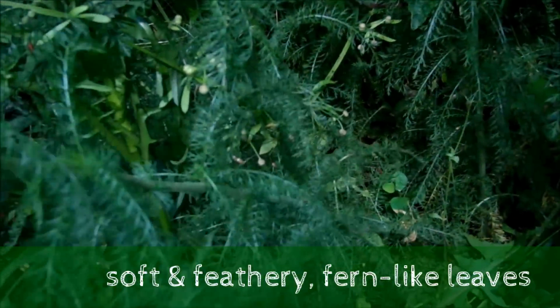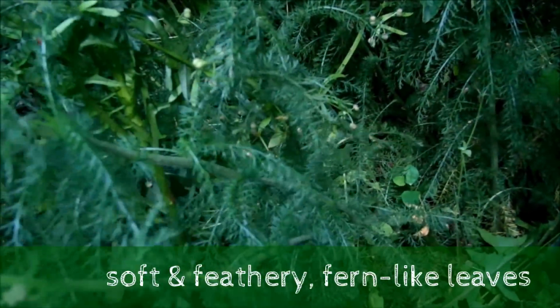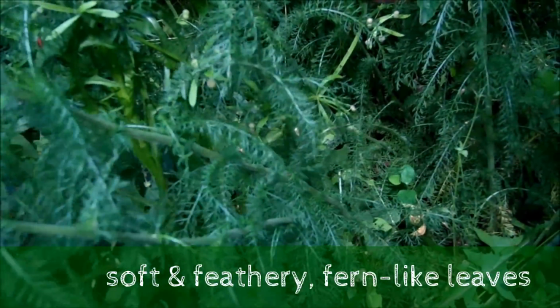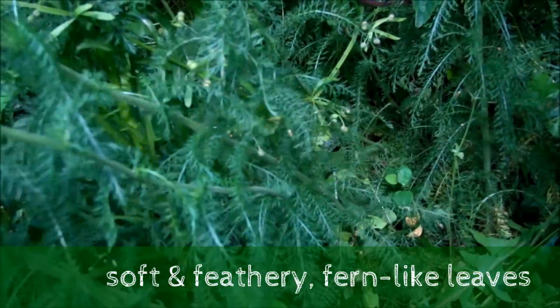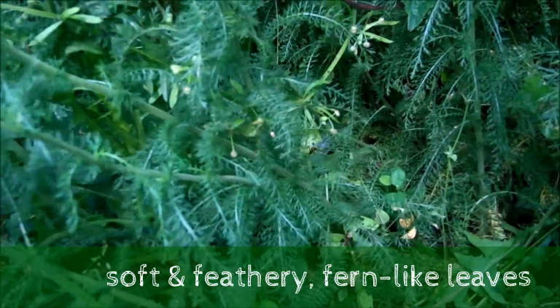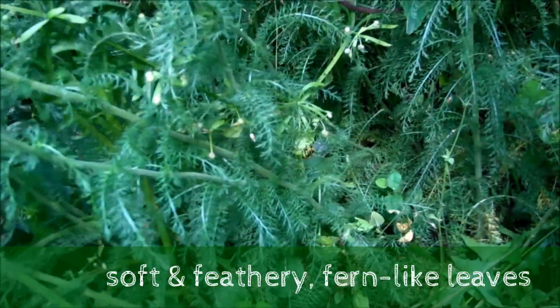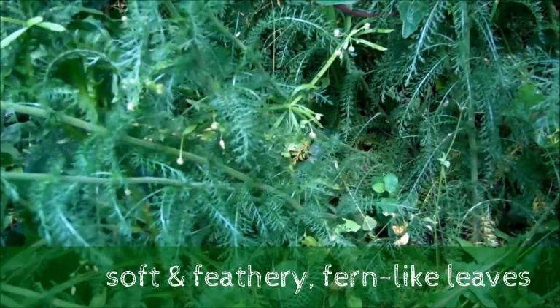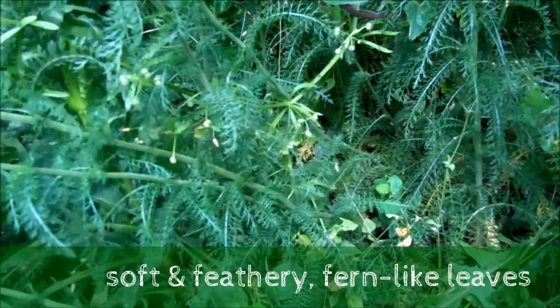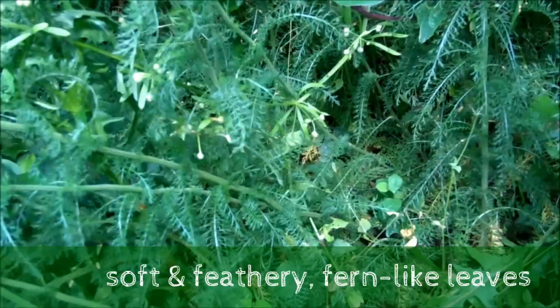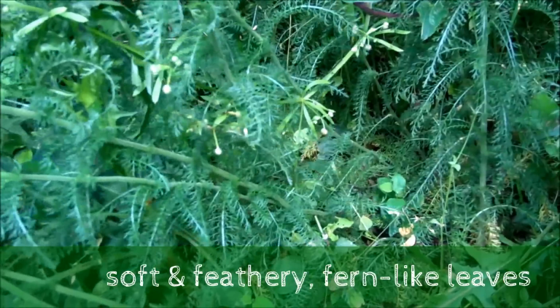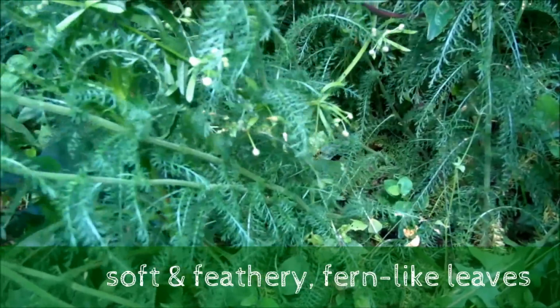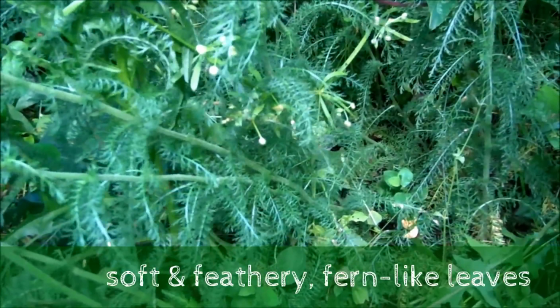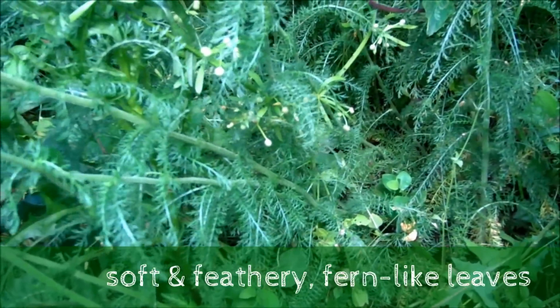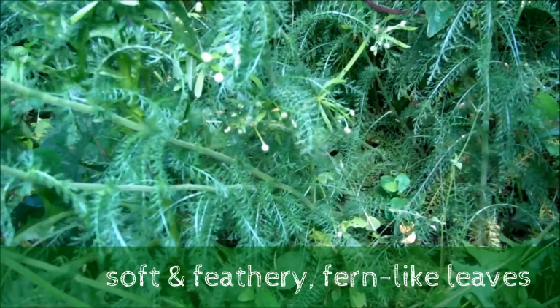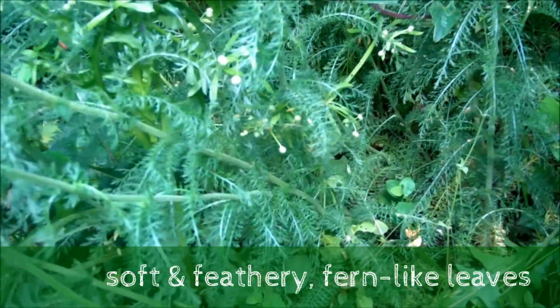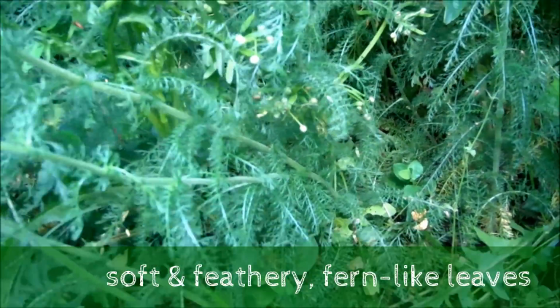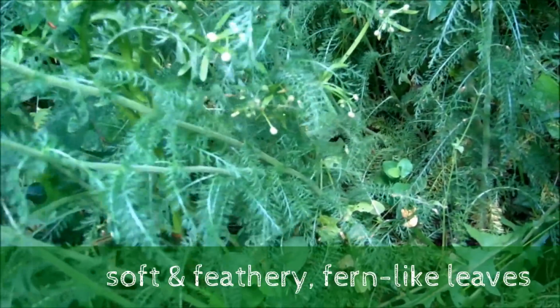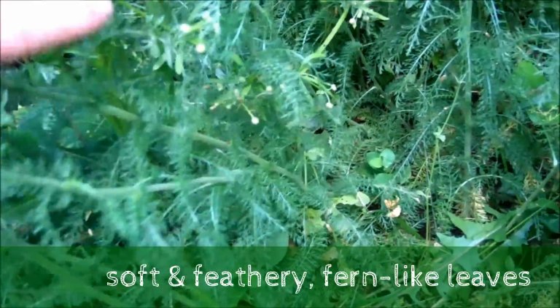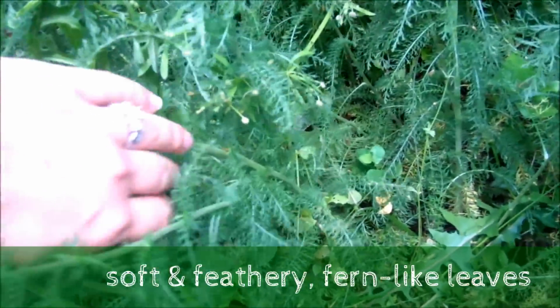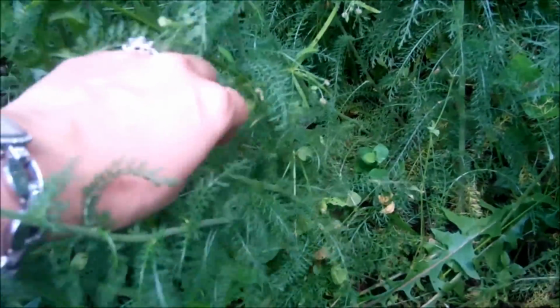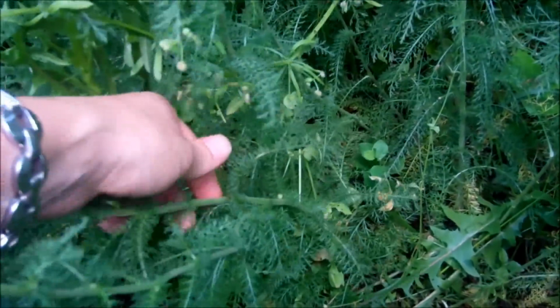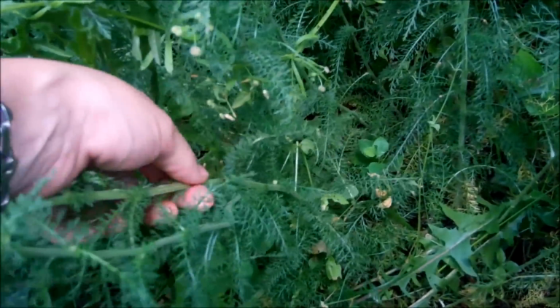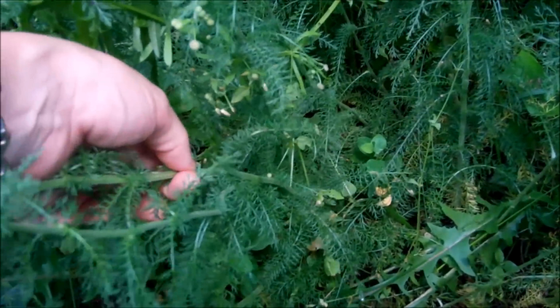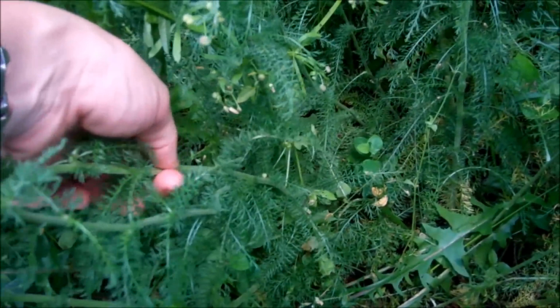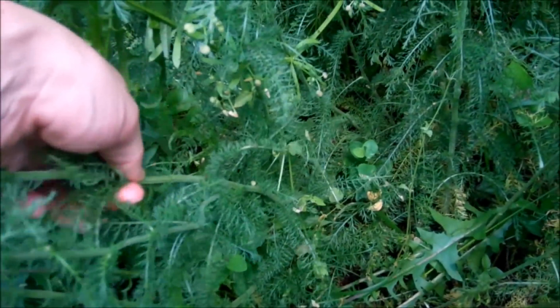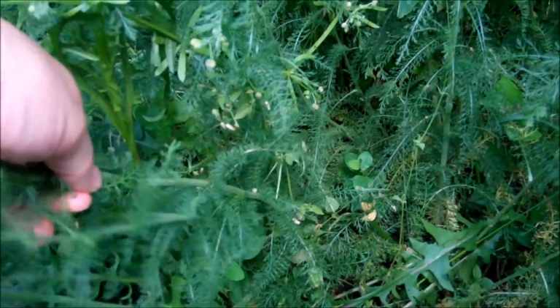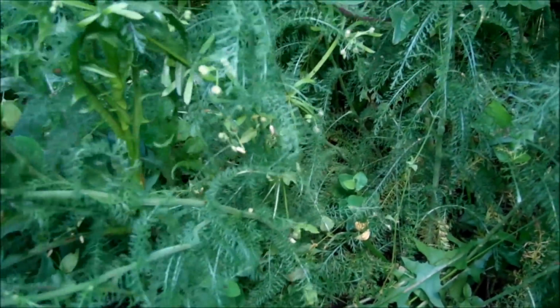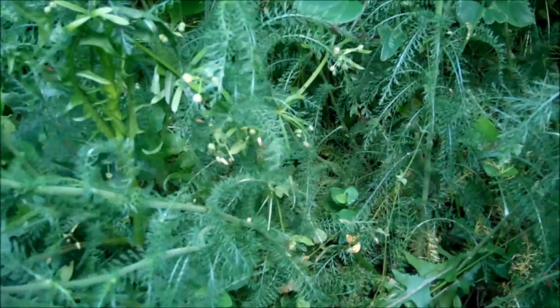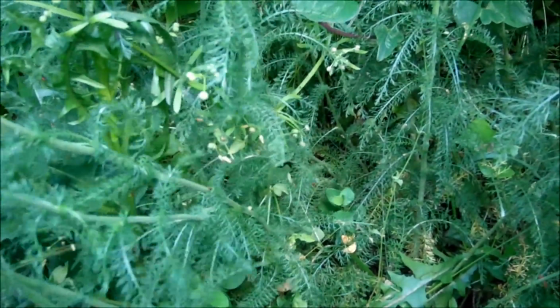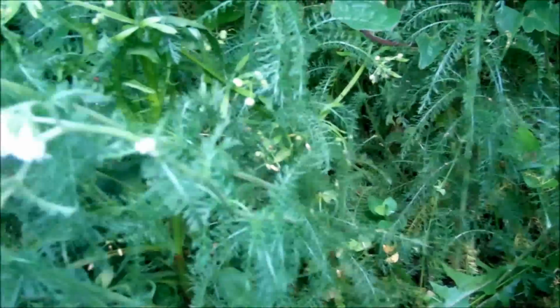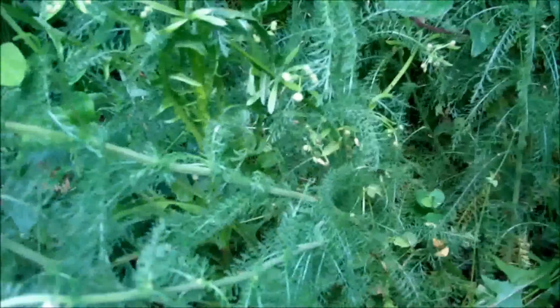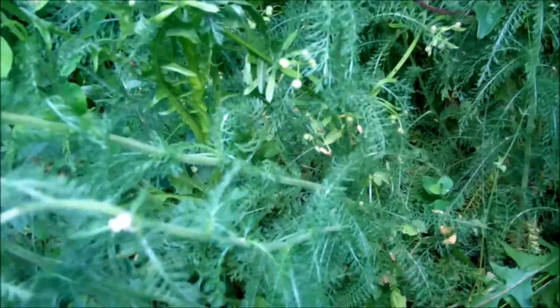You can see all those leaves. Now if you were to harvest this yarrow and dry it, you could put your hand down here on the bottom and pull all those leaves off to get the leaves.